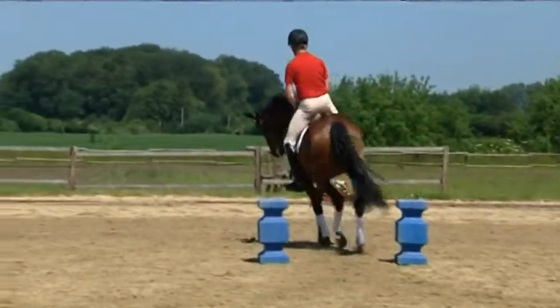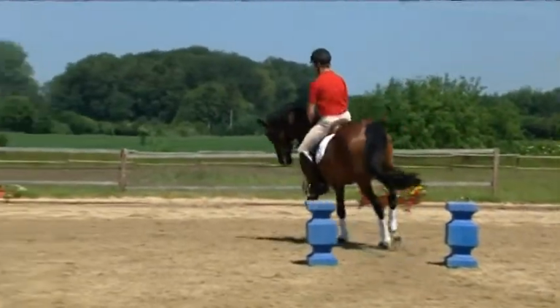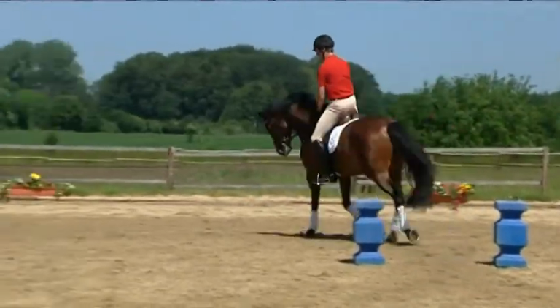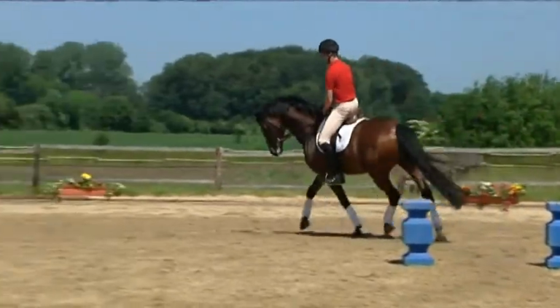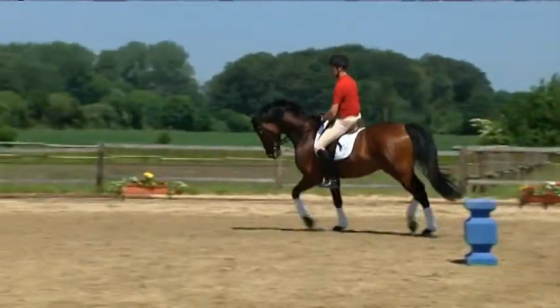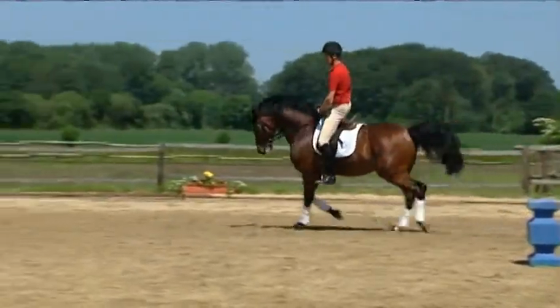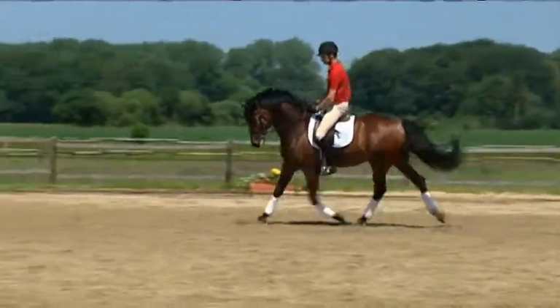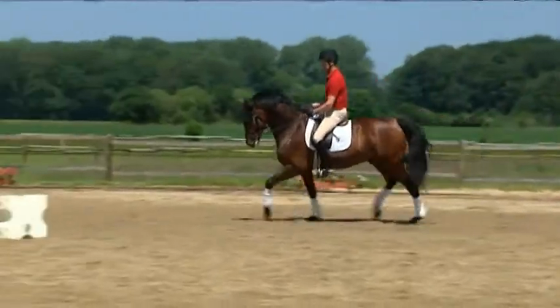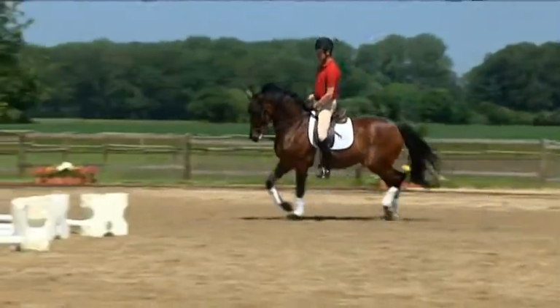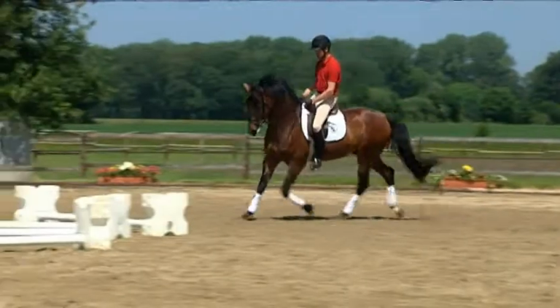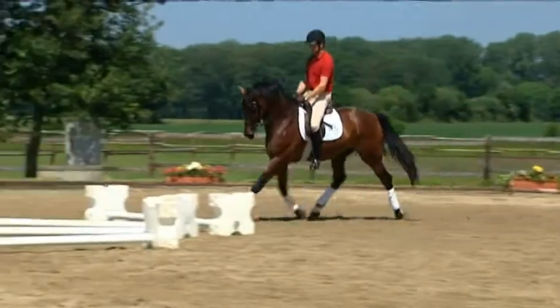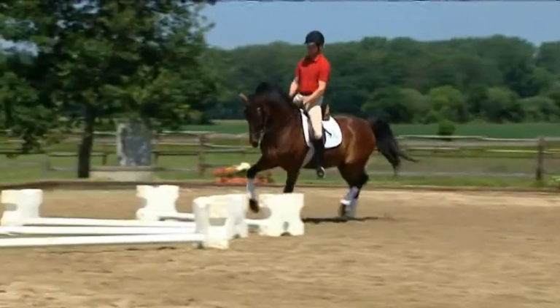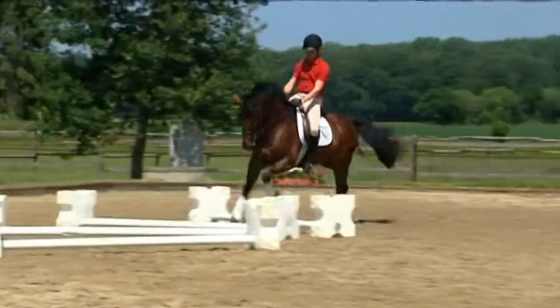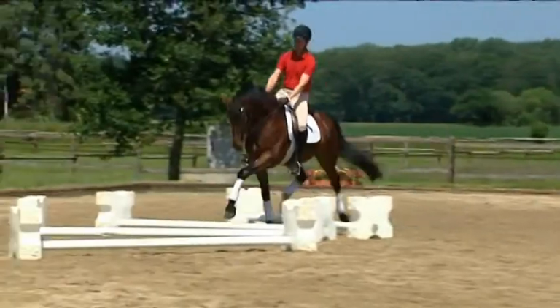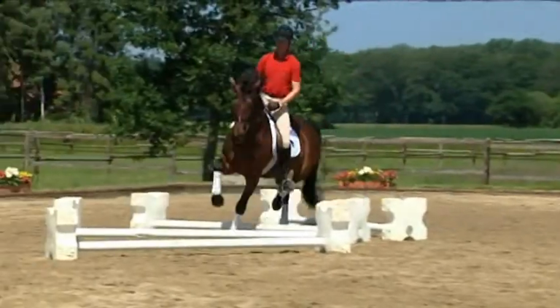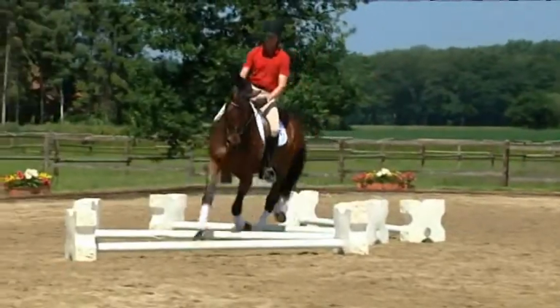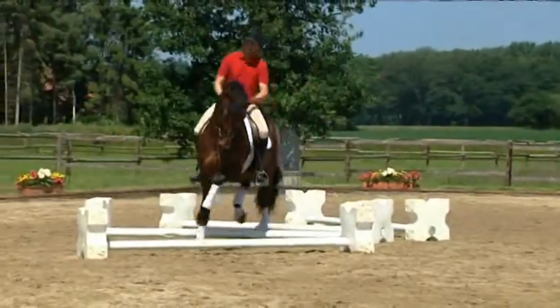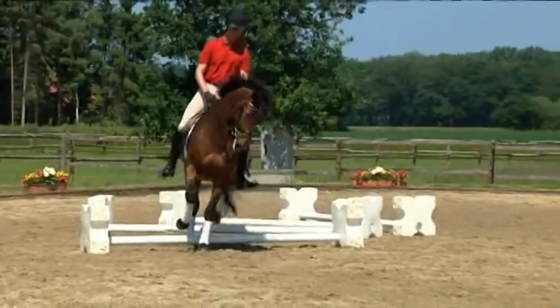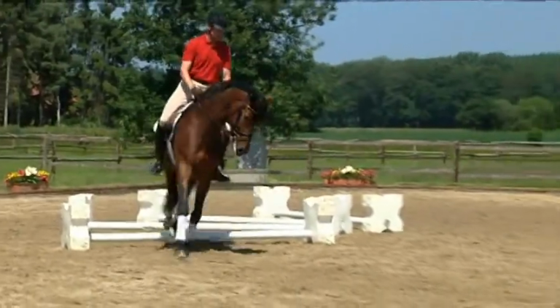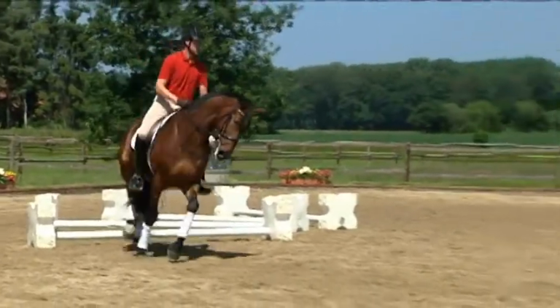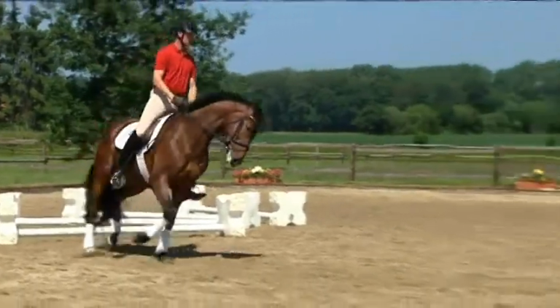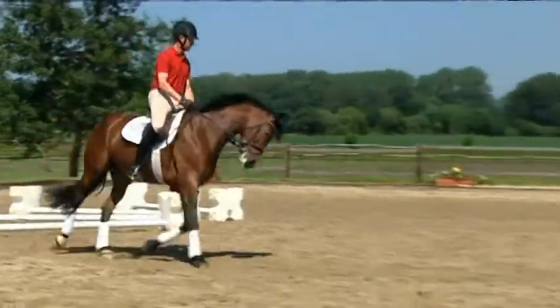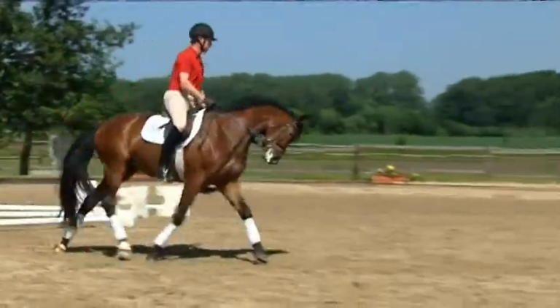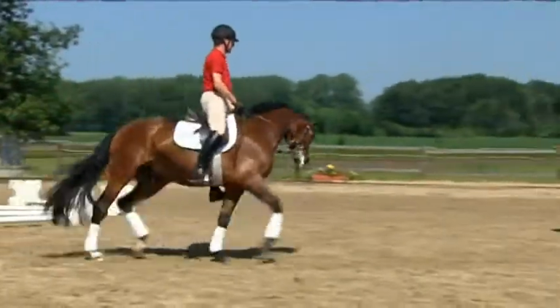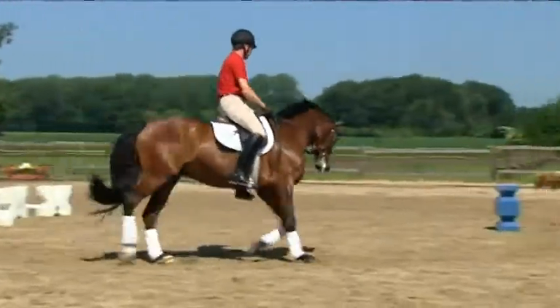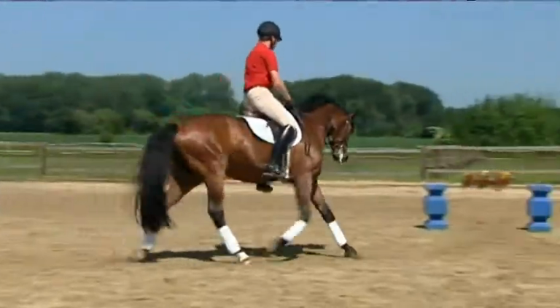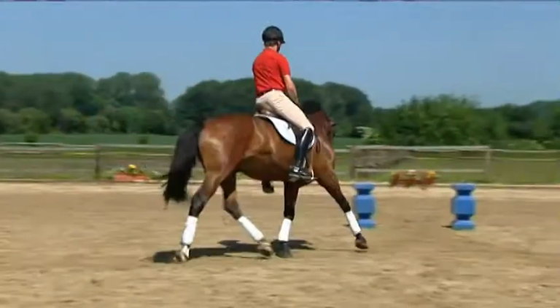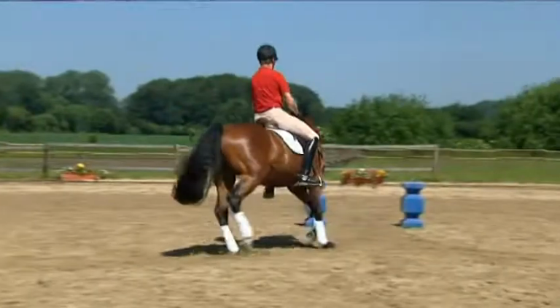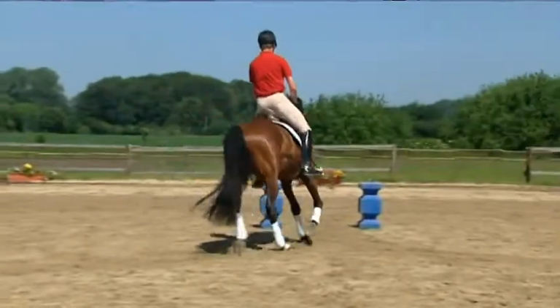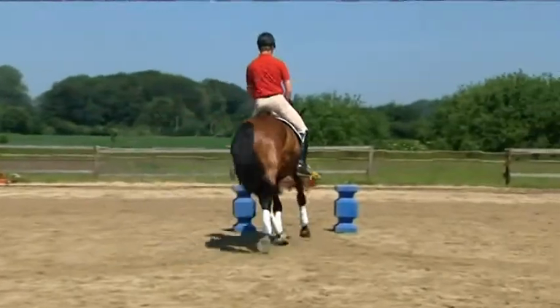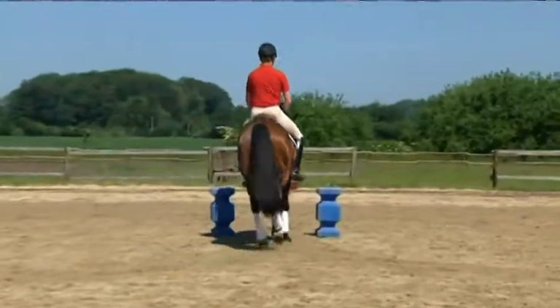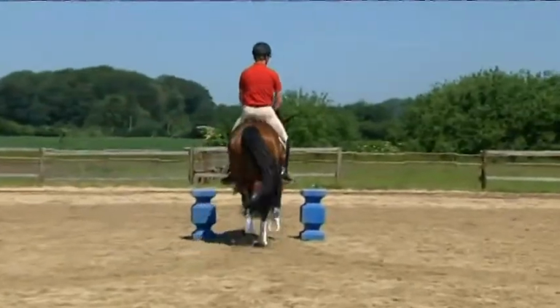With Flipper, Andreas has to be particularly aware that he needs to repeatedly give the rein and prevent the gelding from becoming too high in the poll and tight in the neck.